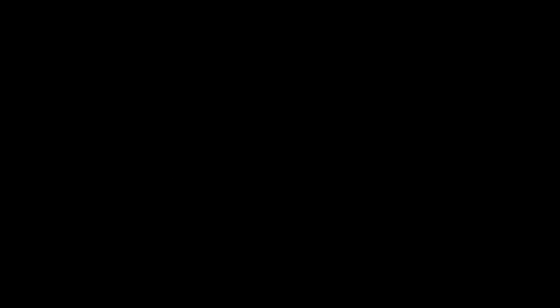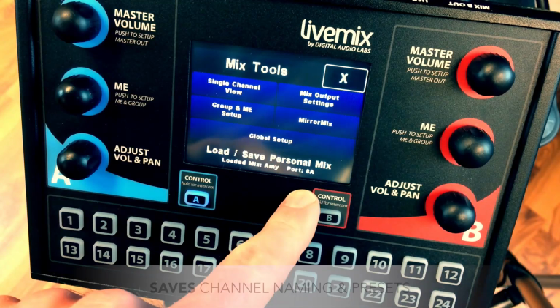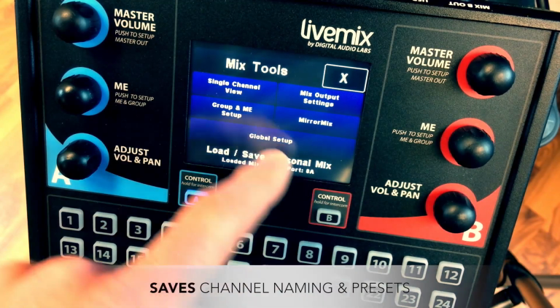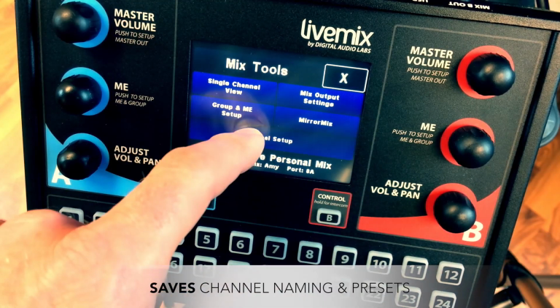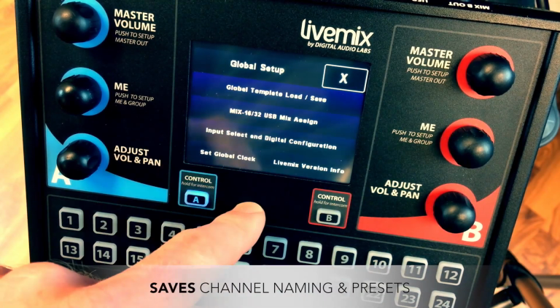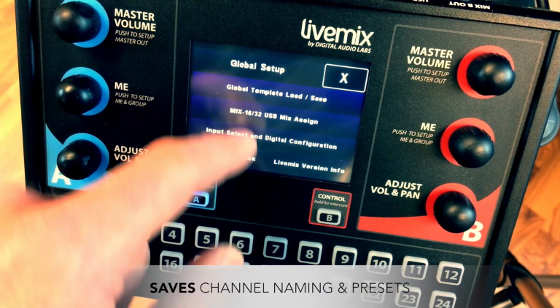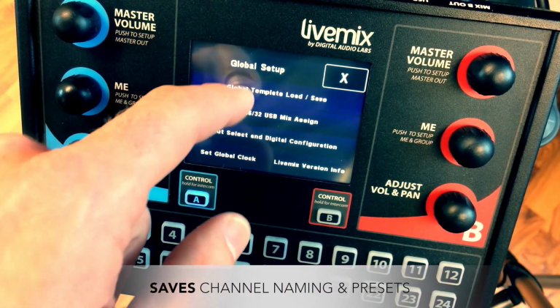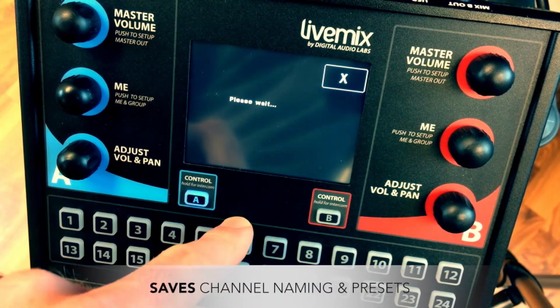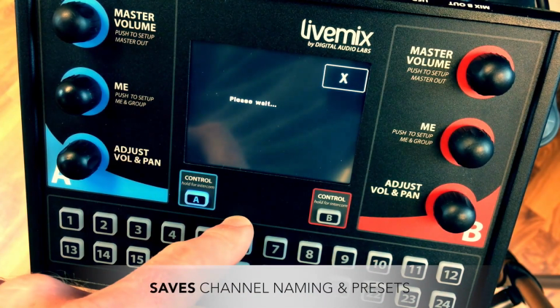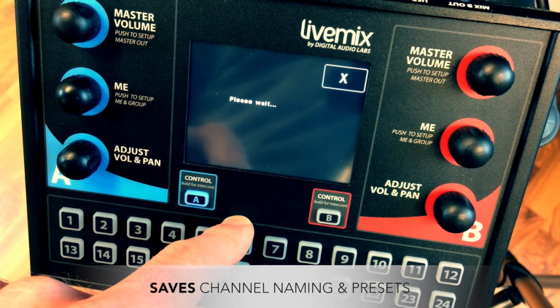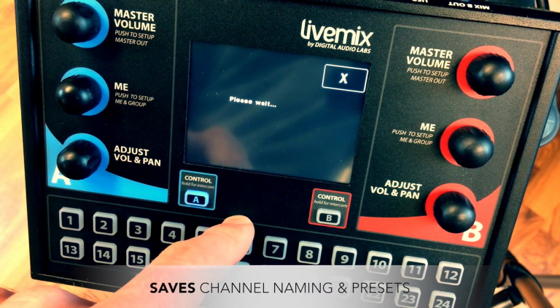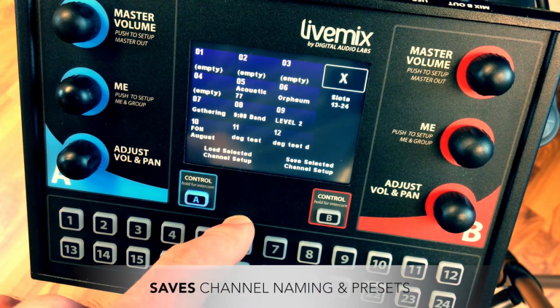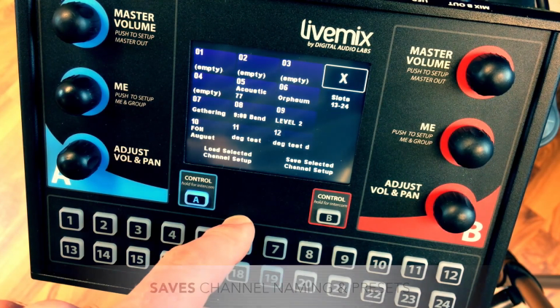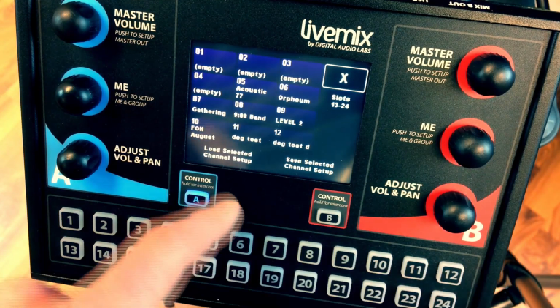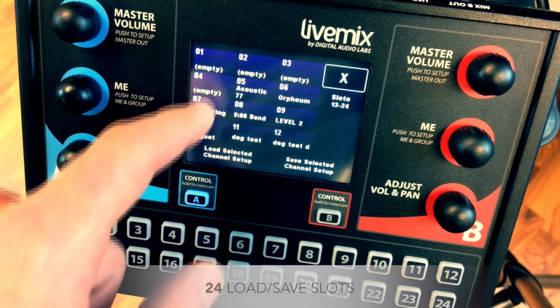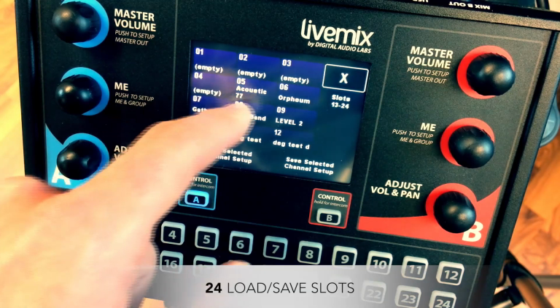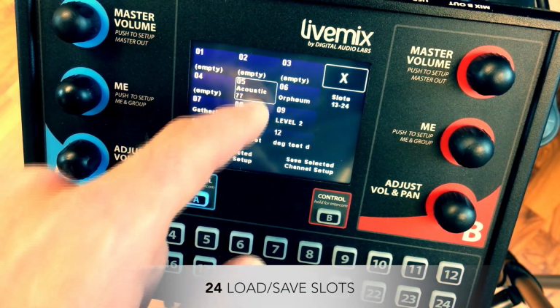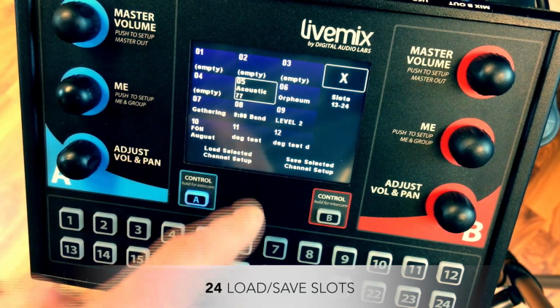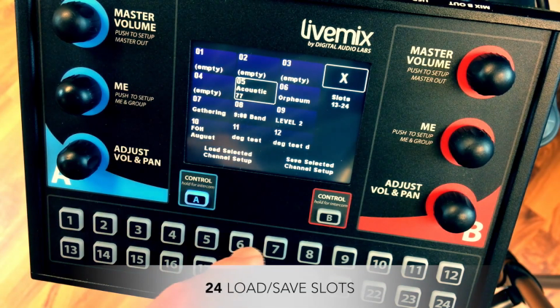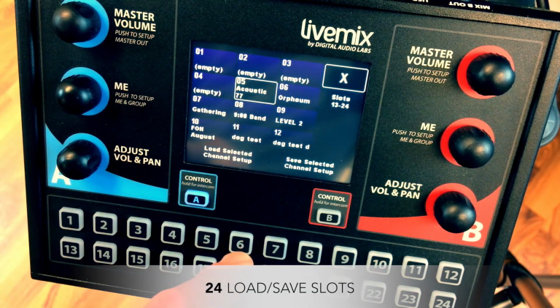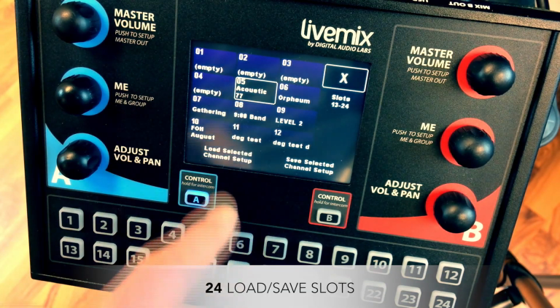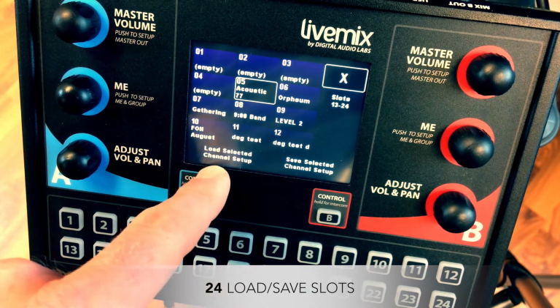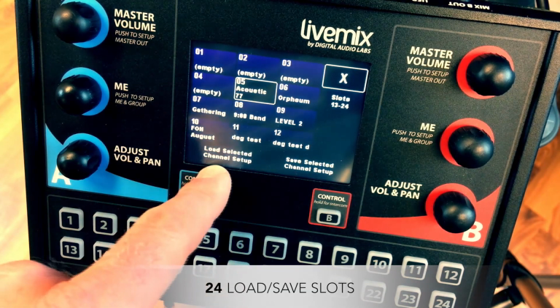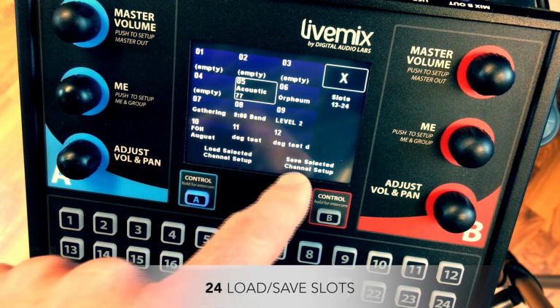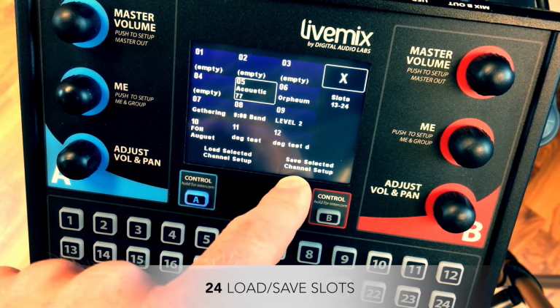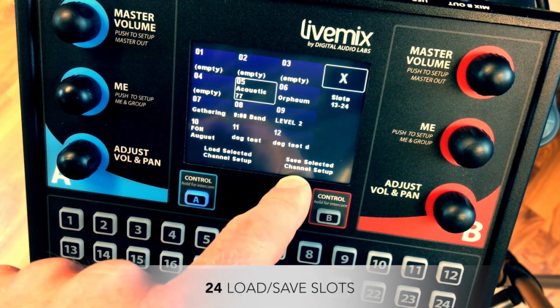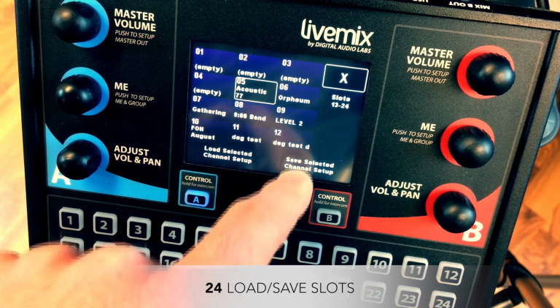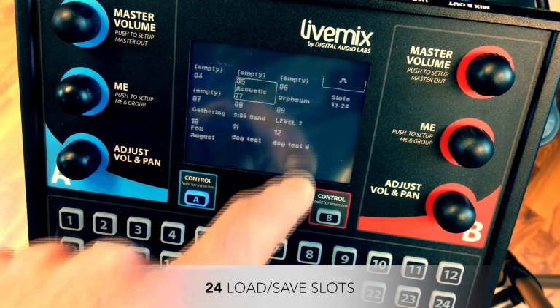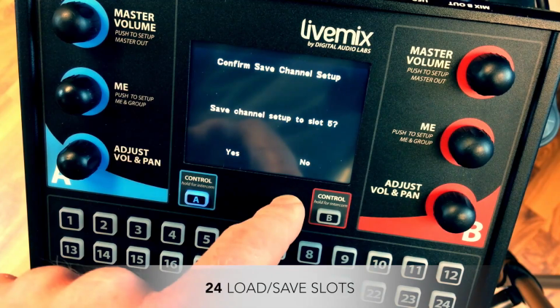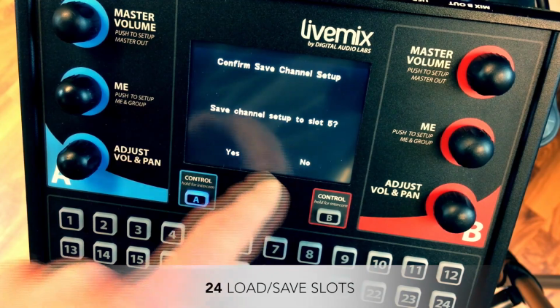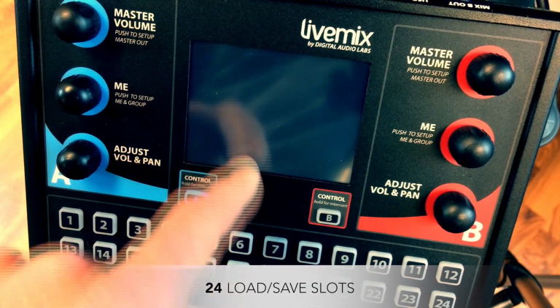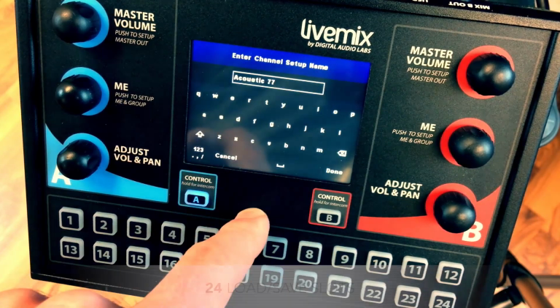Global templates save channel naming and presets as well as other global settings. There are 24 available load/save templates, making sound checks and rehearsals more efficient and respecting everyone's valuable time.